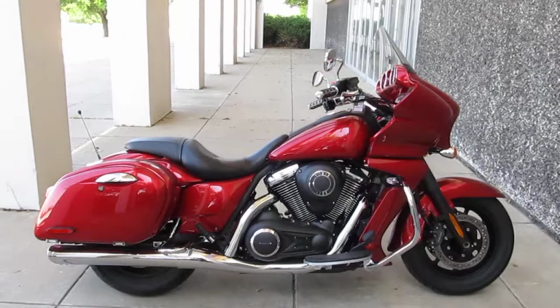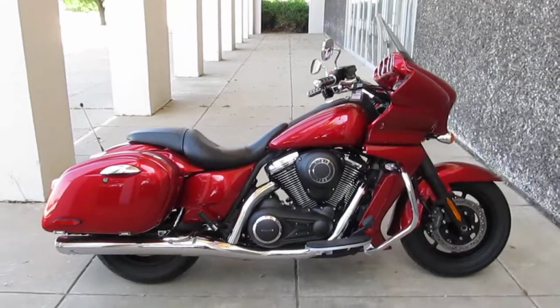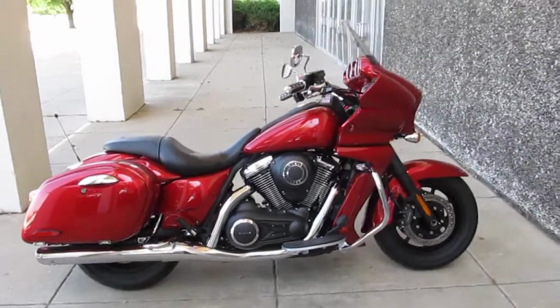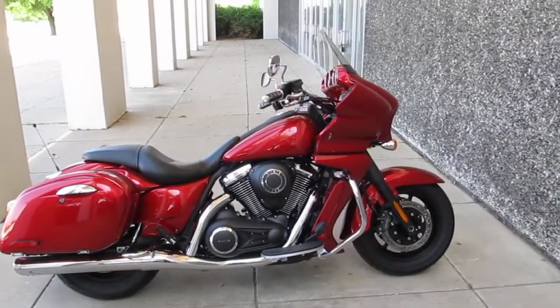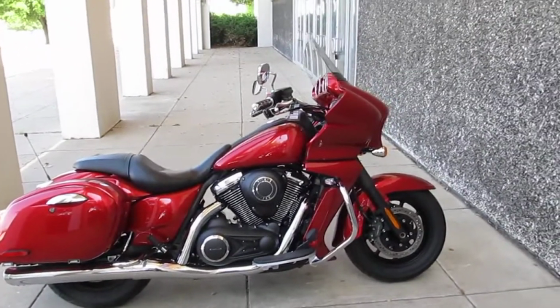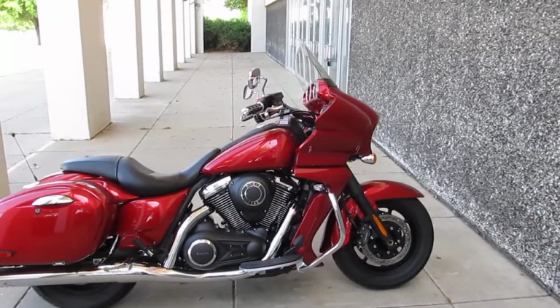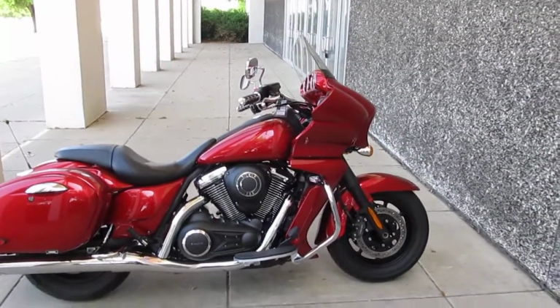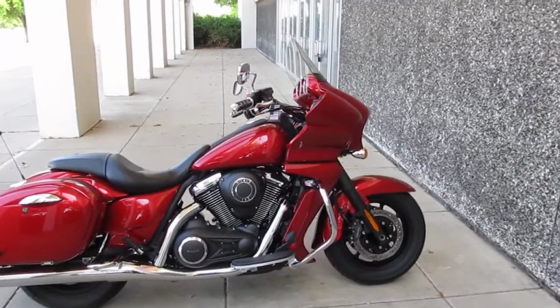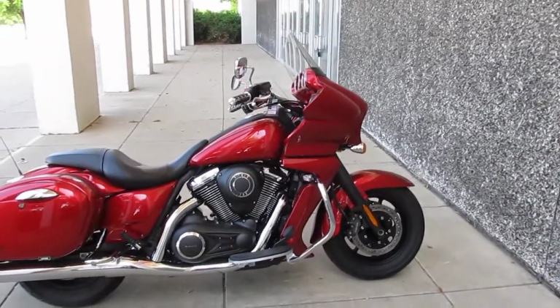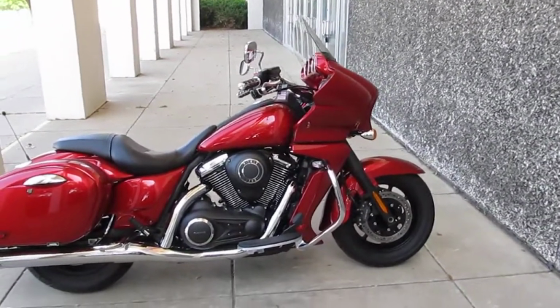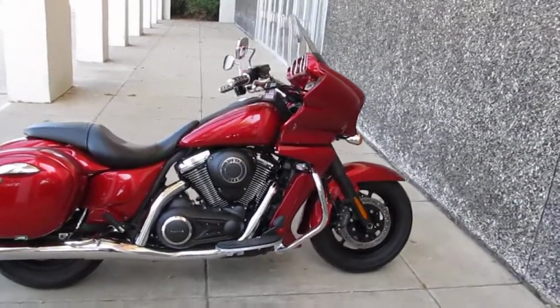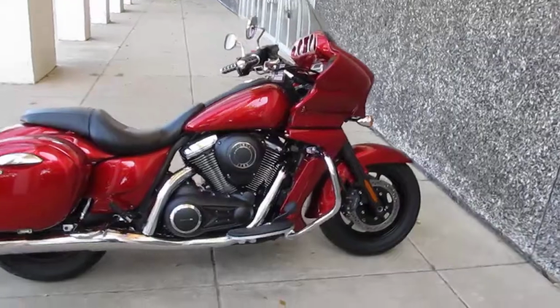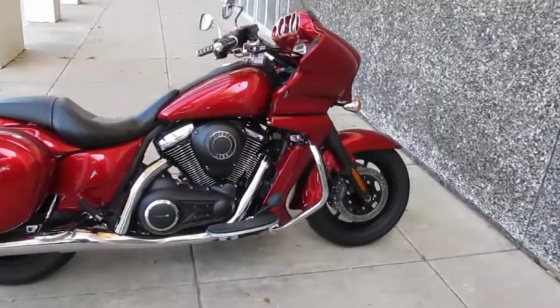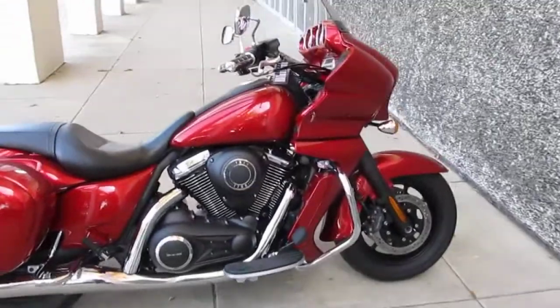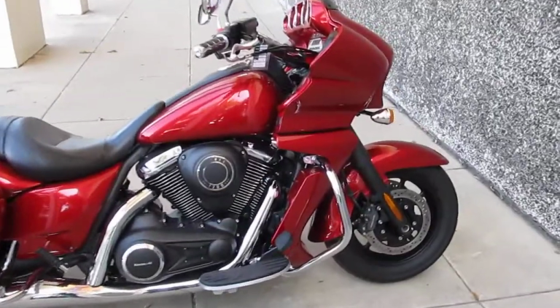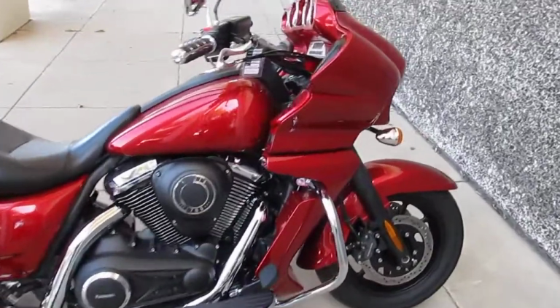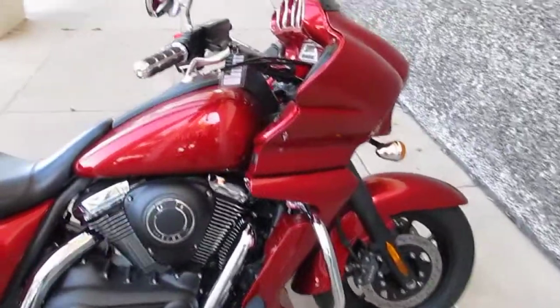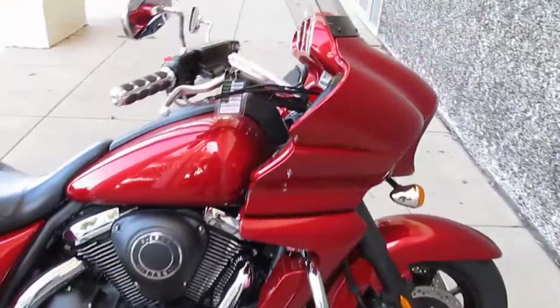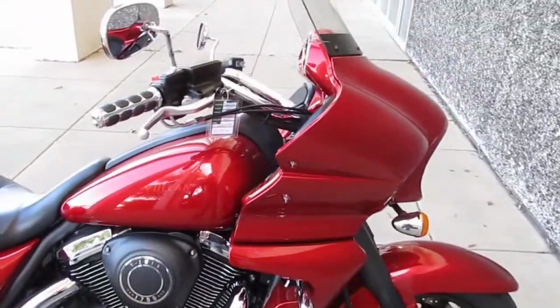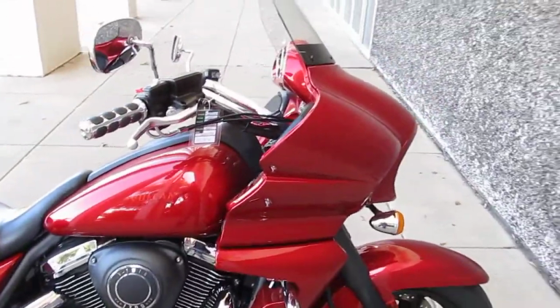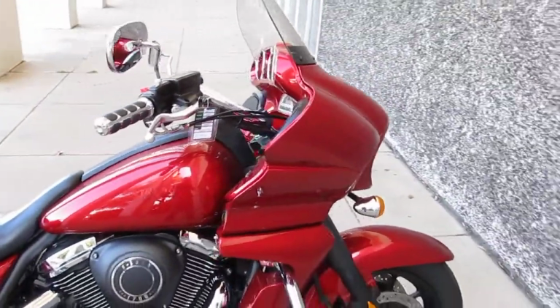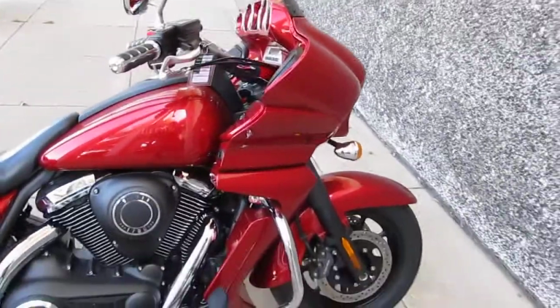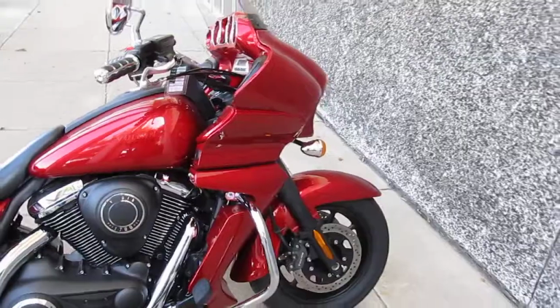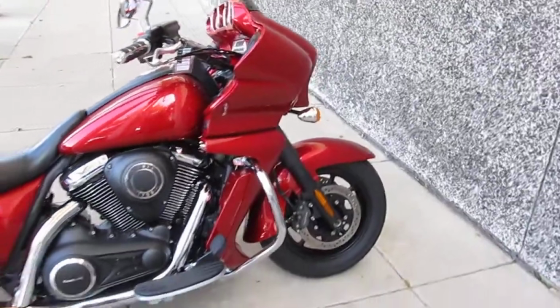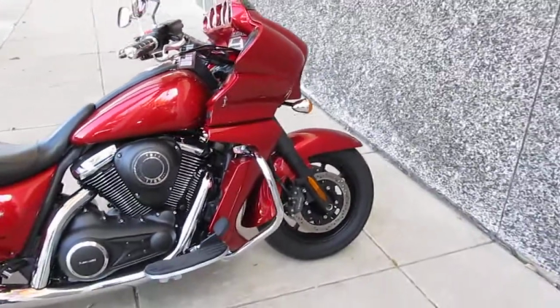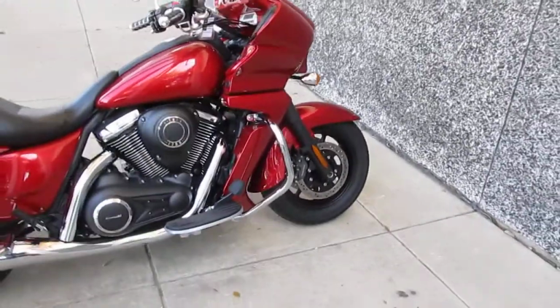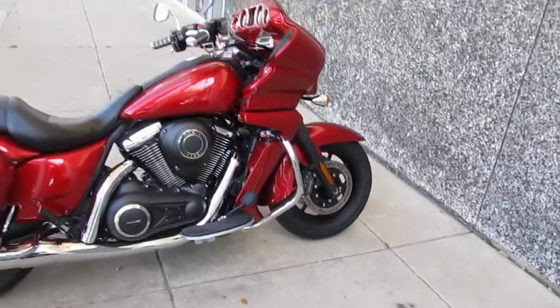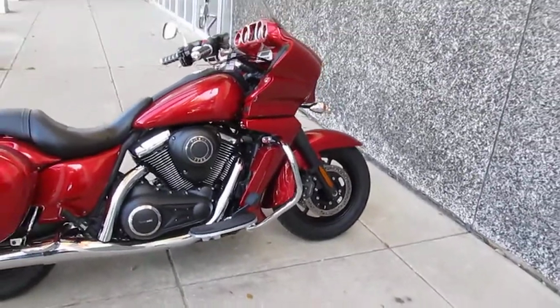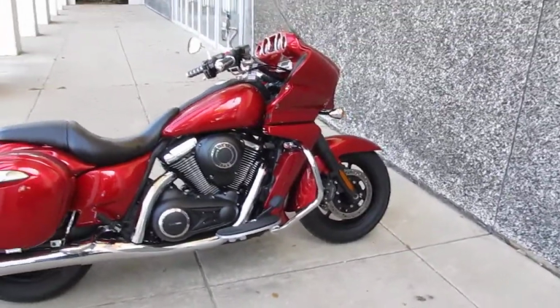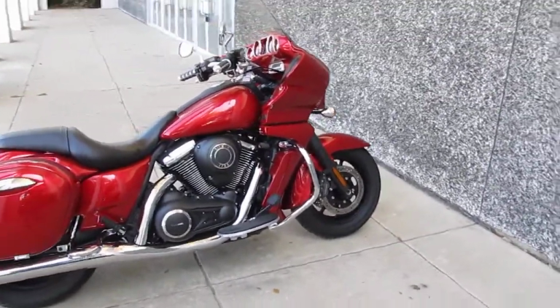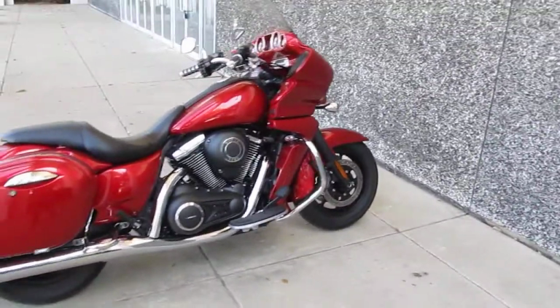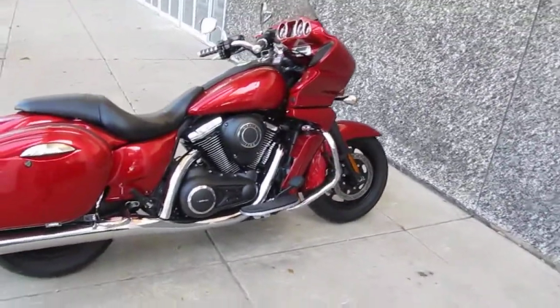Hi folks, Bronco Bob here with another beautiful motorcycle. This is a 2011 Kawasaki Vaquero. I believe that's an Indian name — I need to look it up and see what it means.